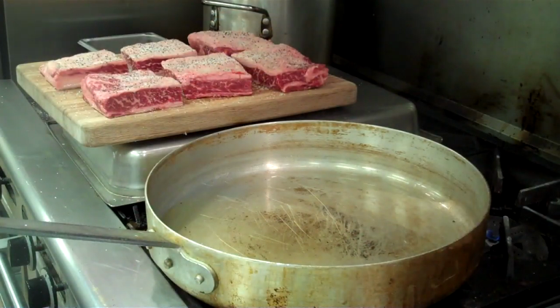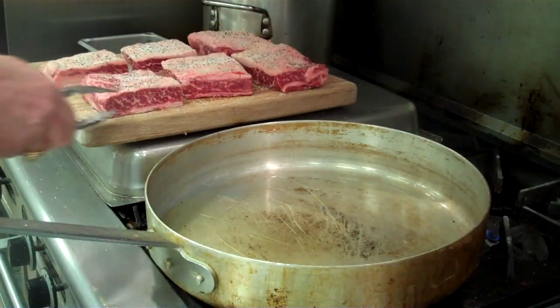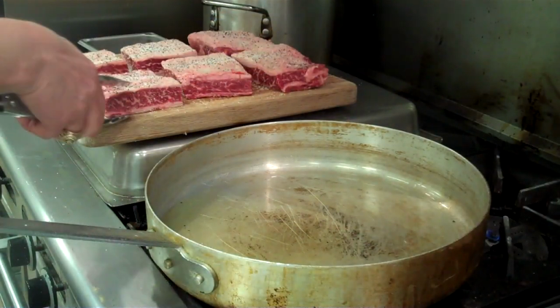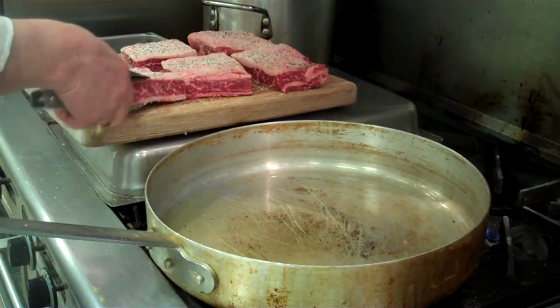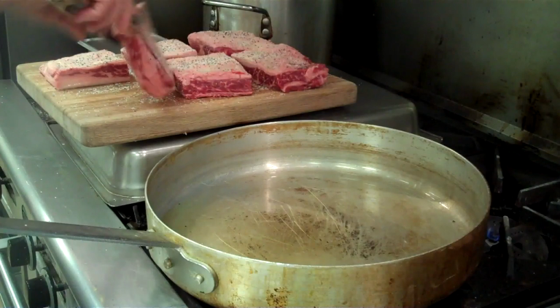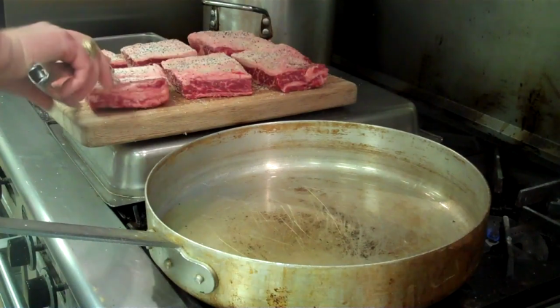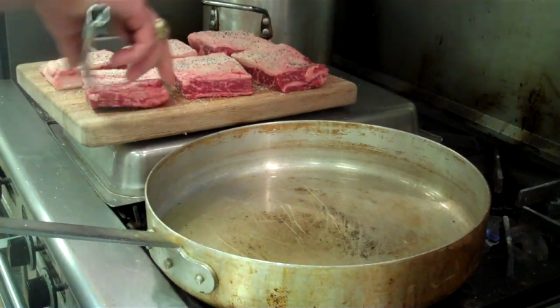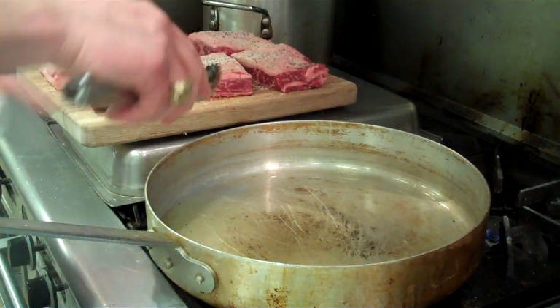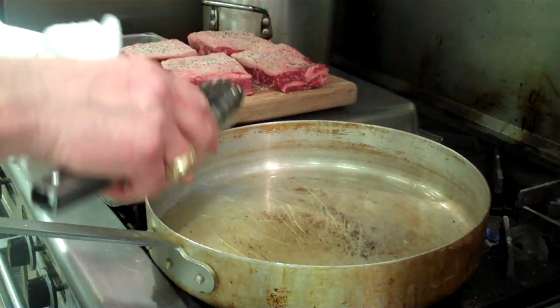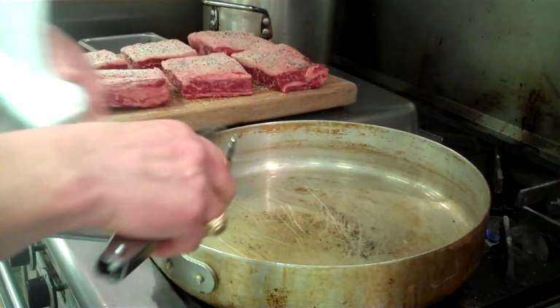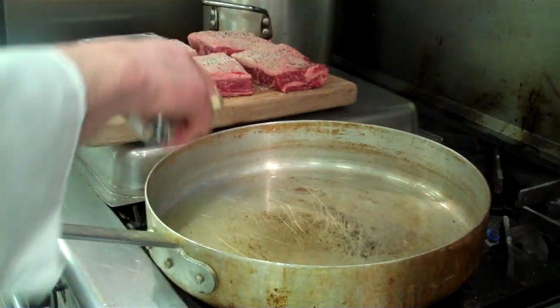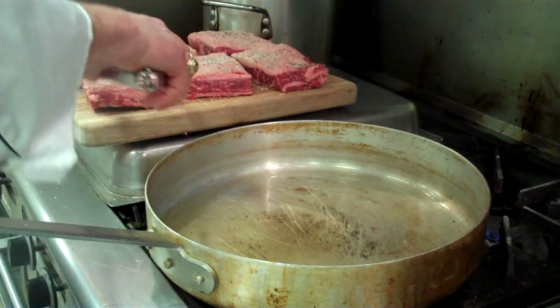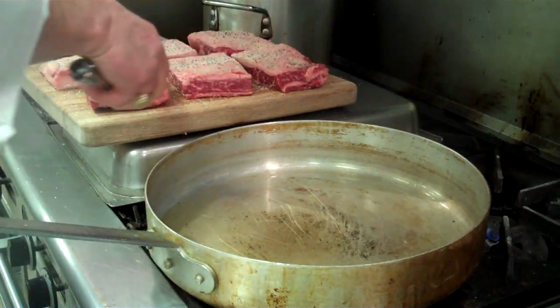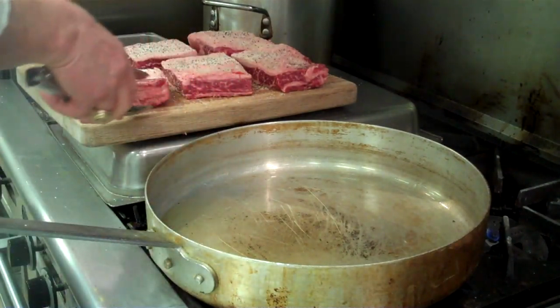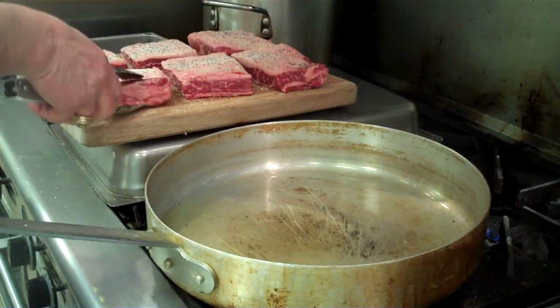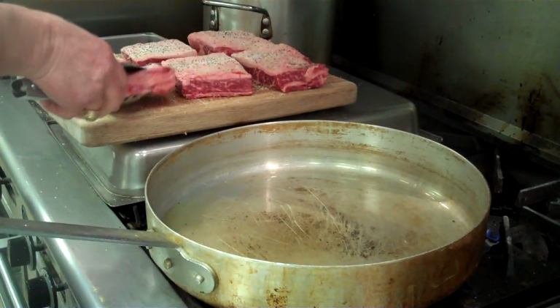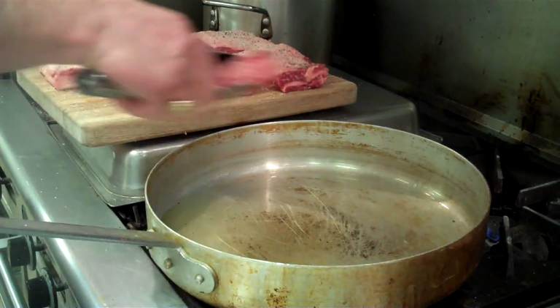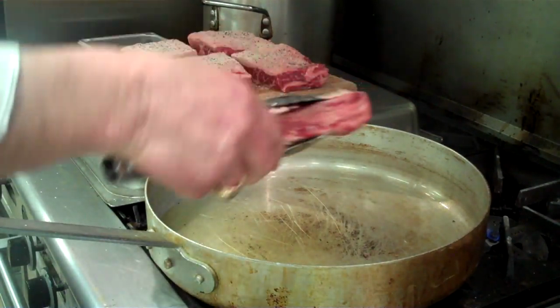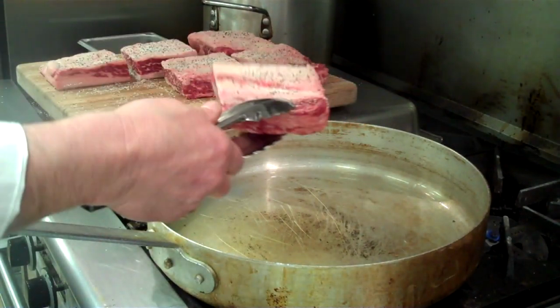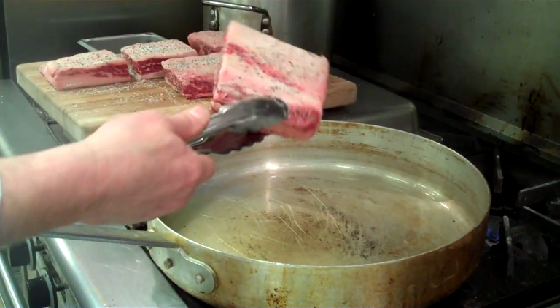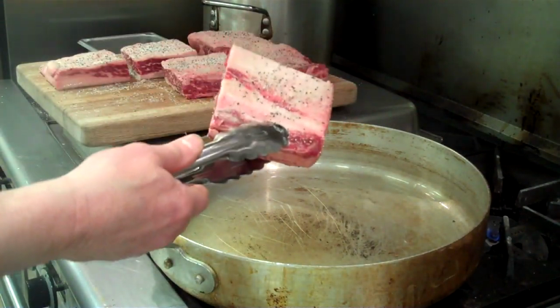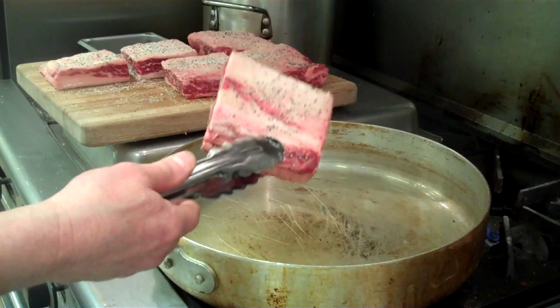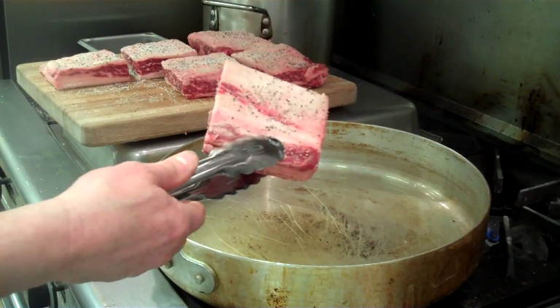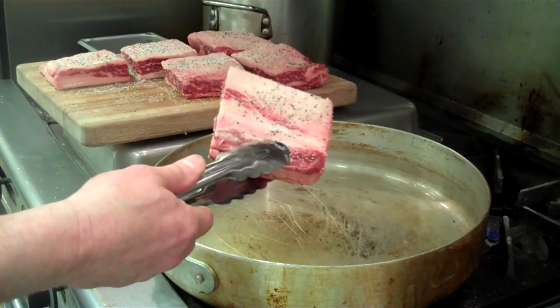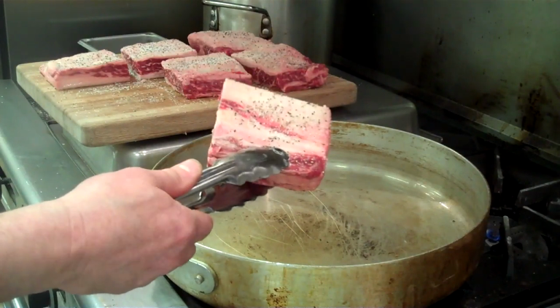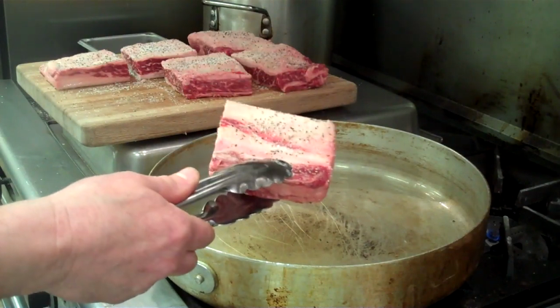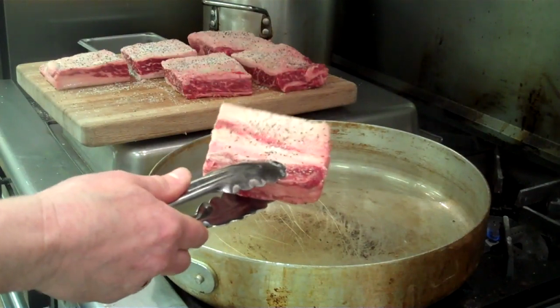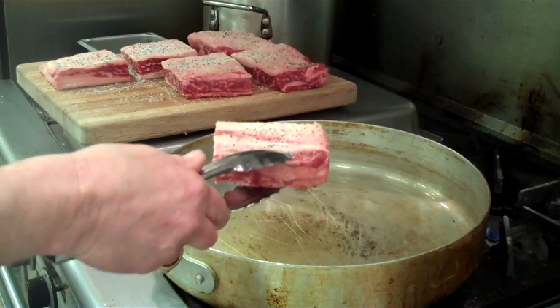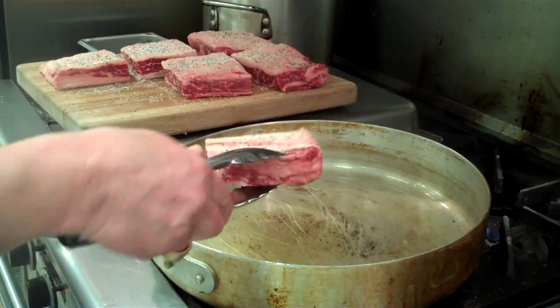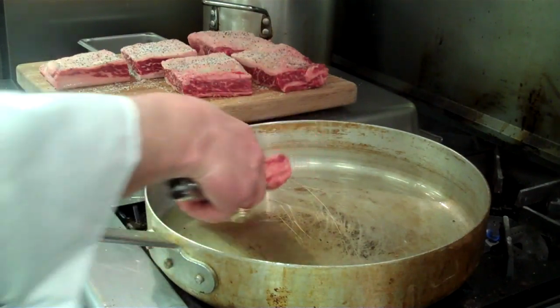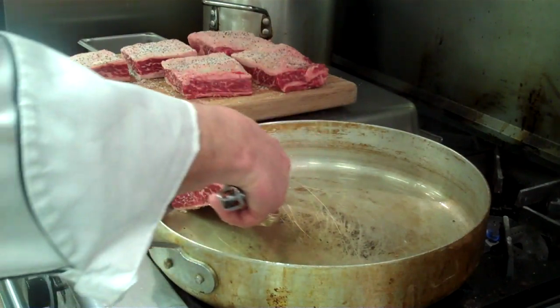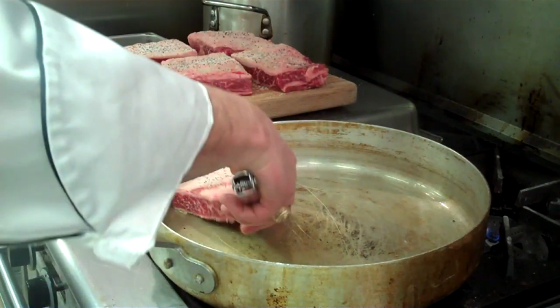Our boneless short ribs have a little bit of olive oil in here. We have the skillet super hot. We've seasoned them with kosher salt and coarse ground black pepper. Now we want to sear them.